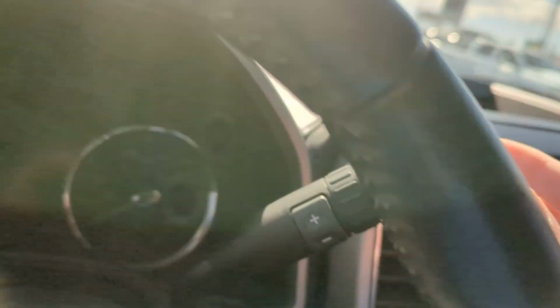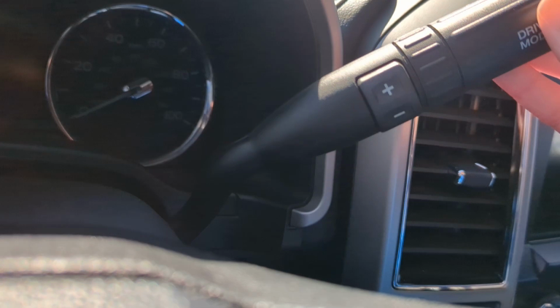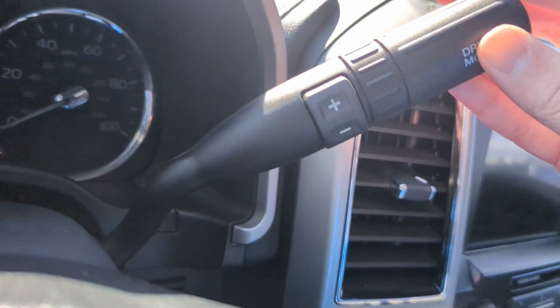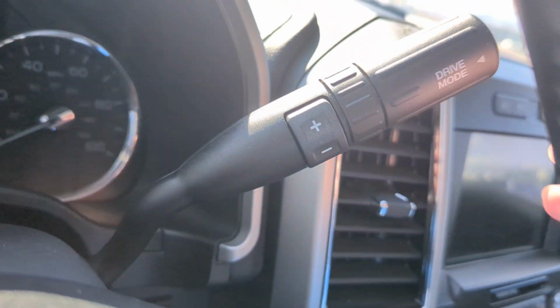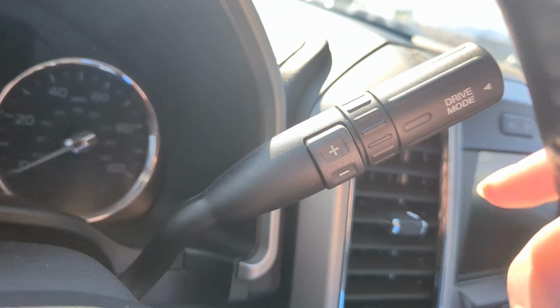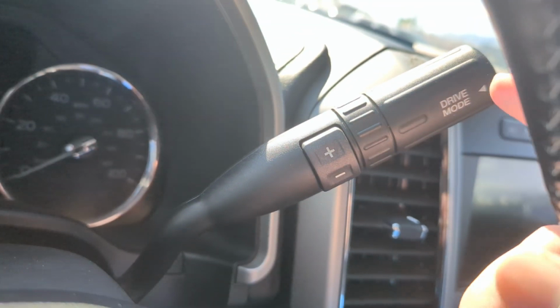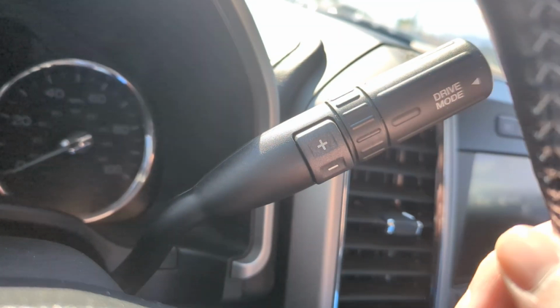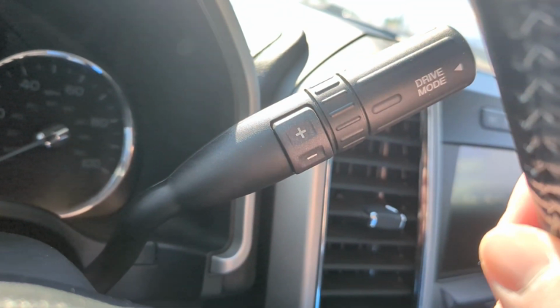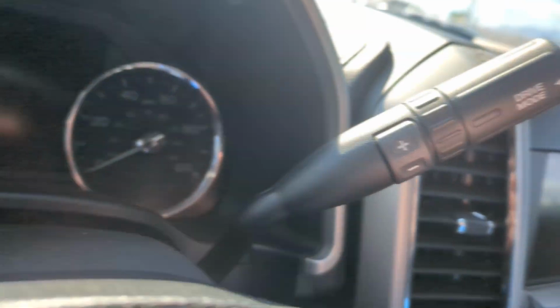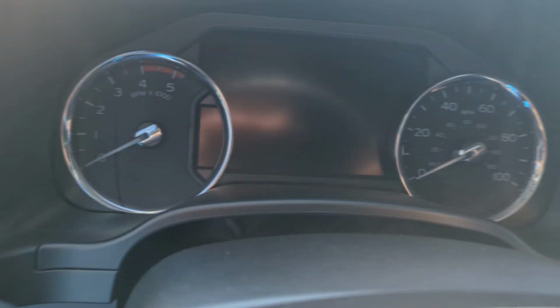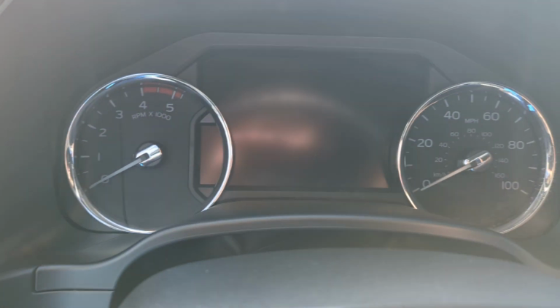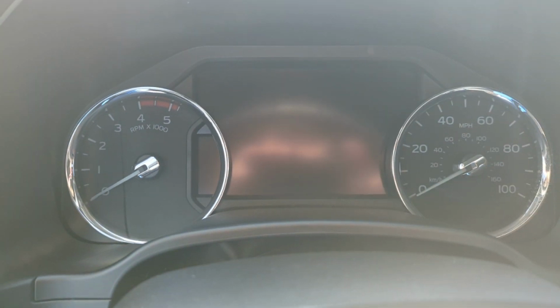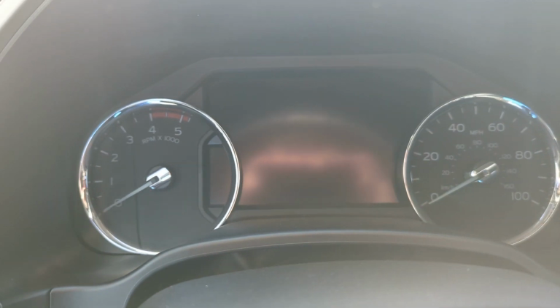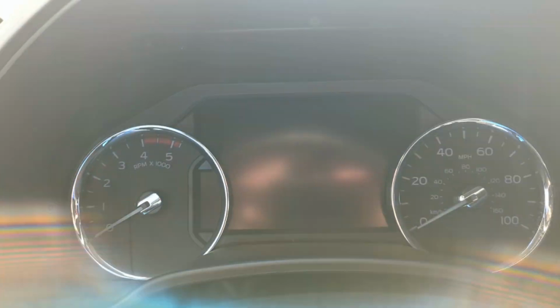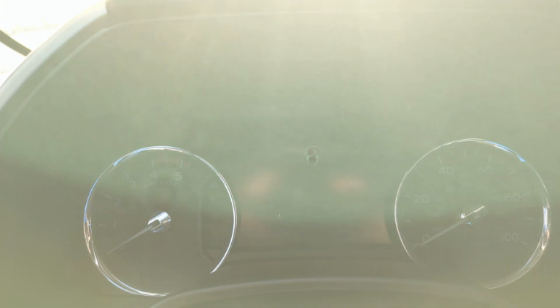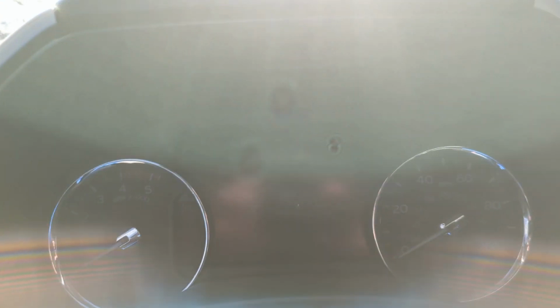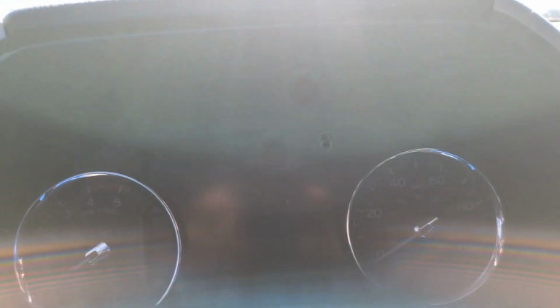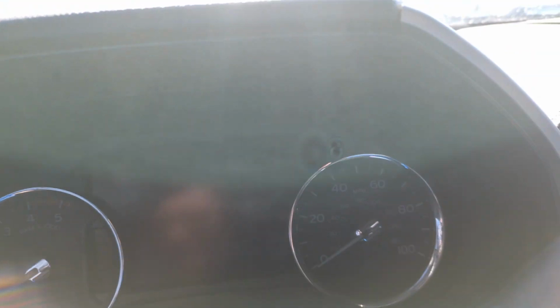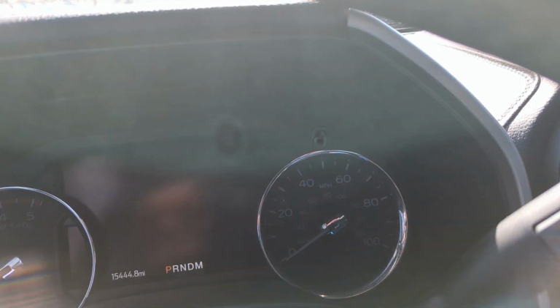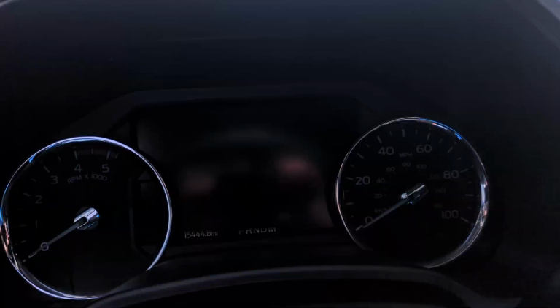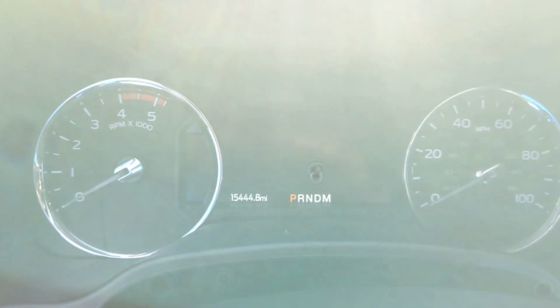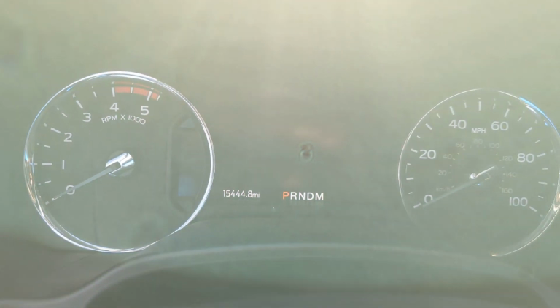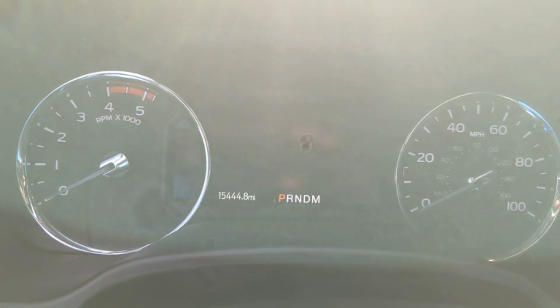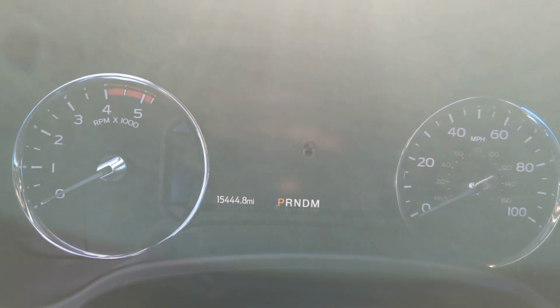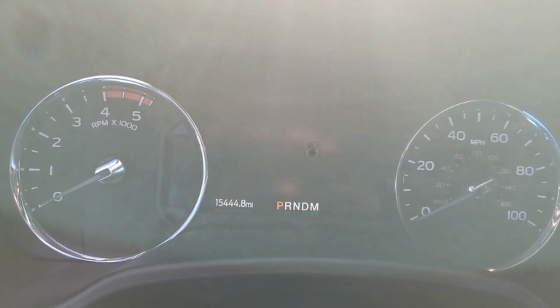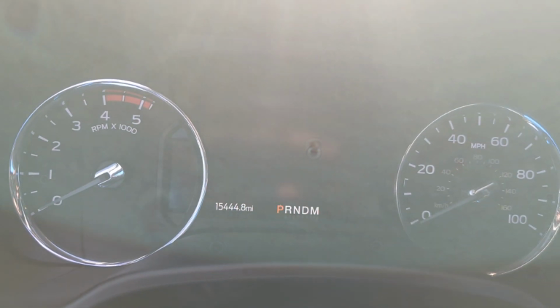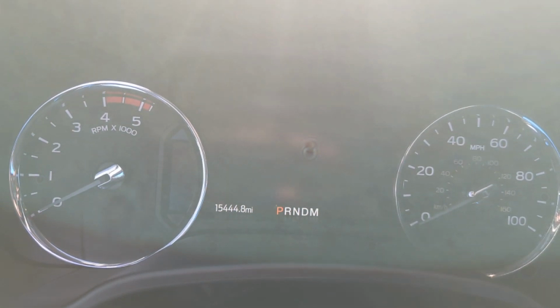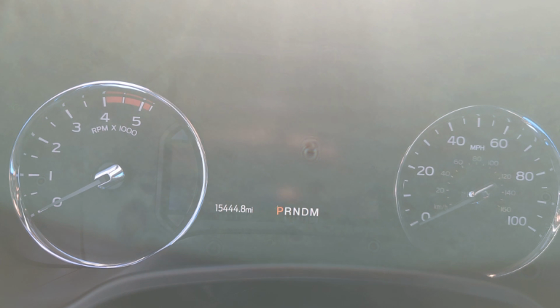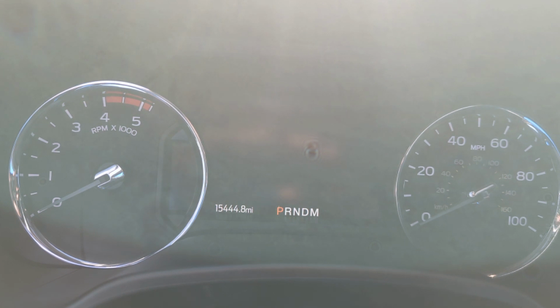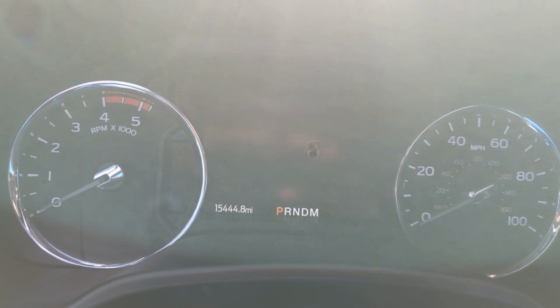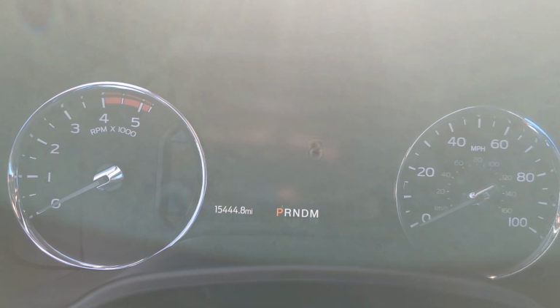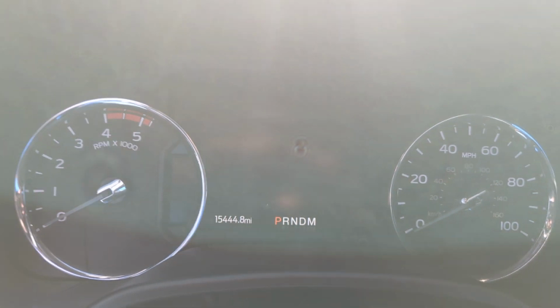The automatic transmission has a drive mode selector and speedometer. This vehicle currently has 115,444 miles on it.